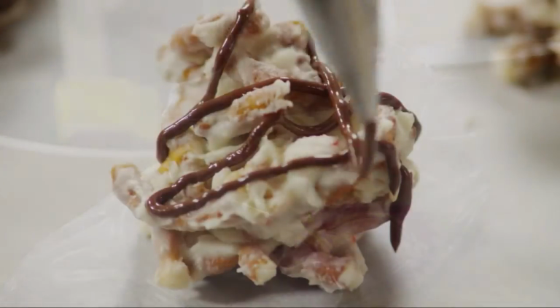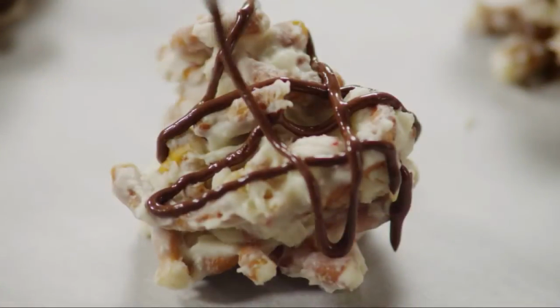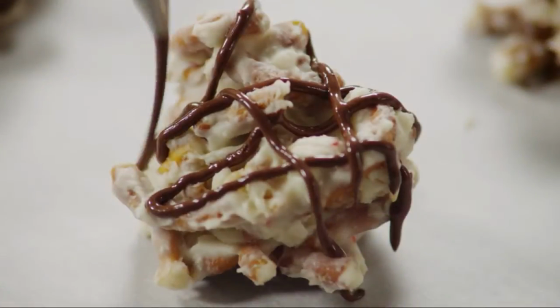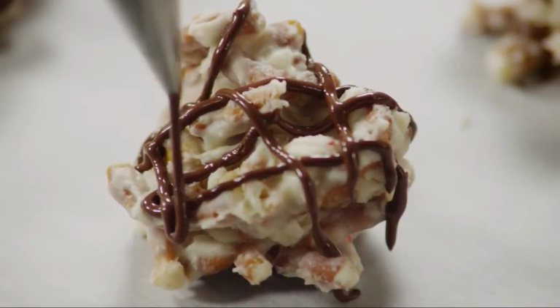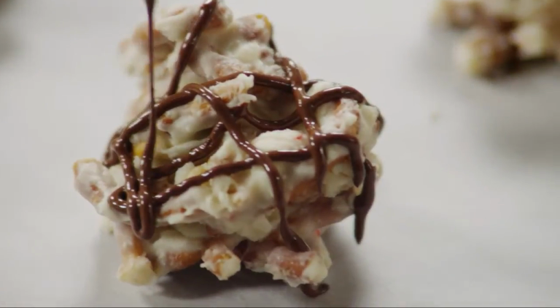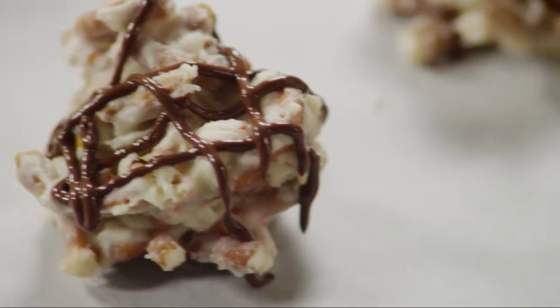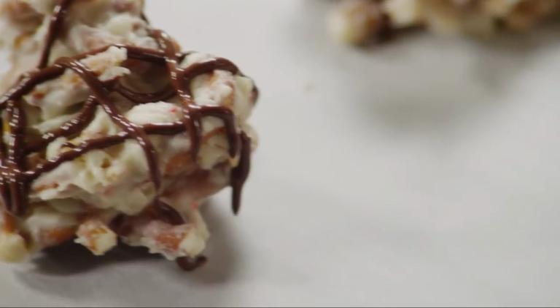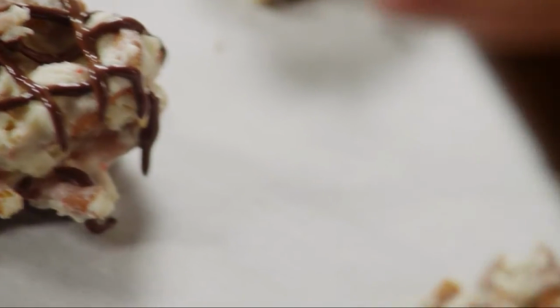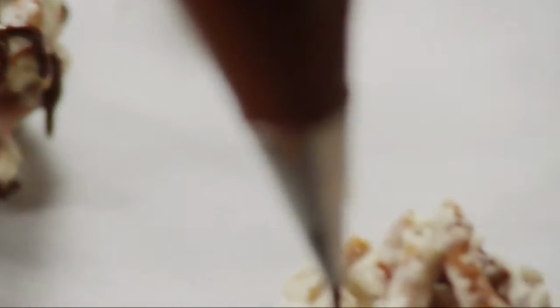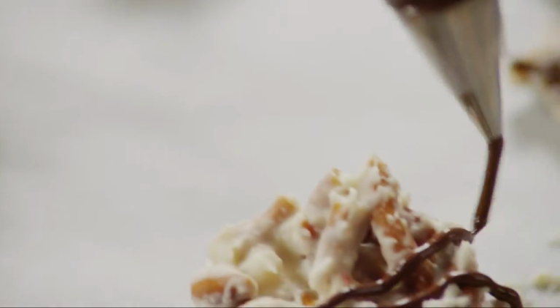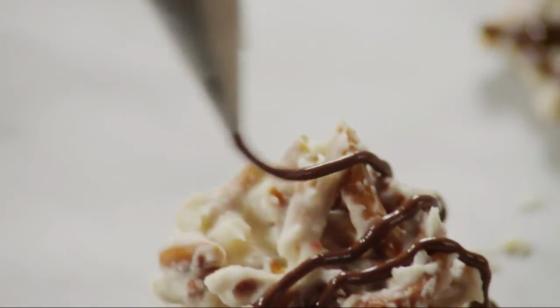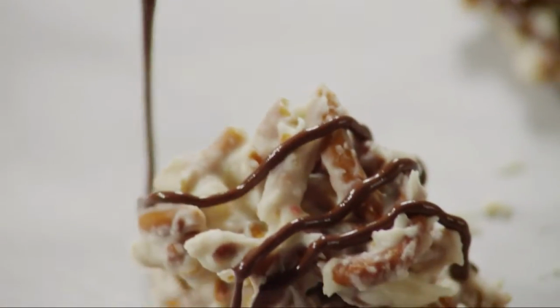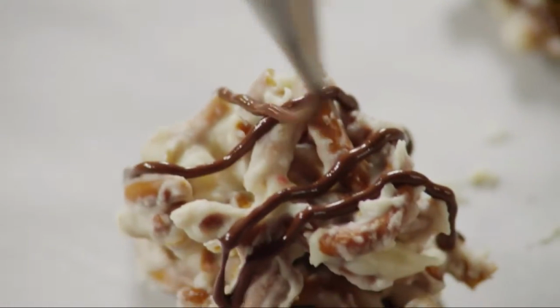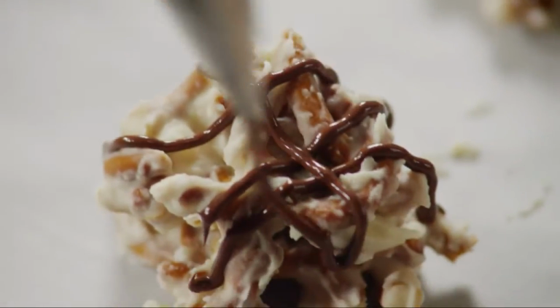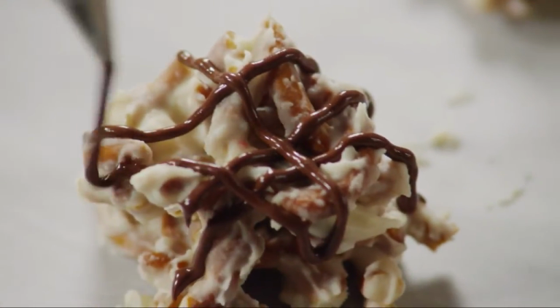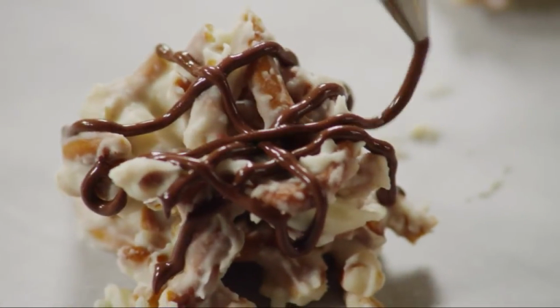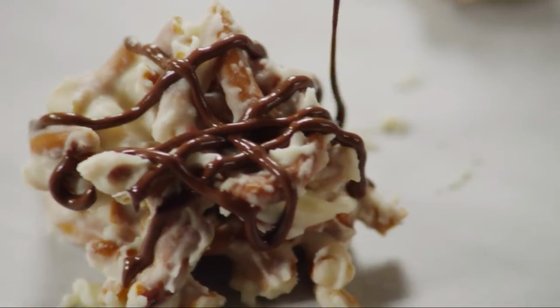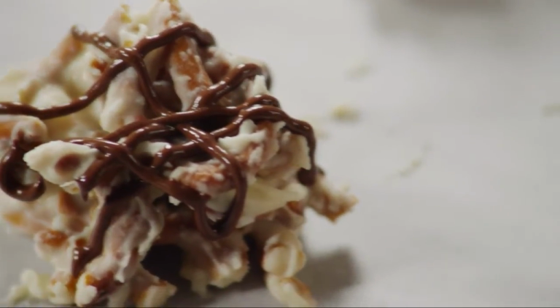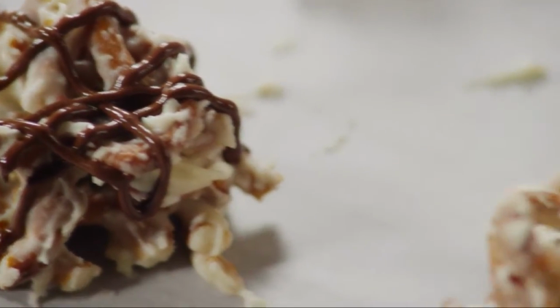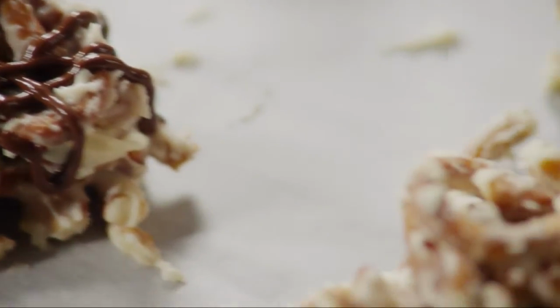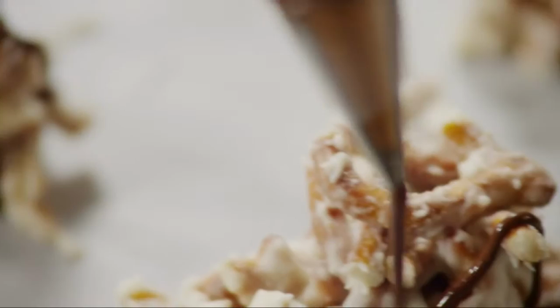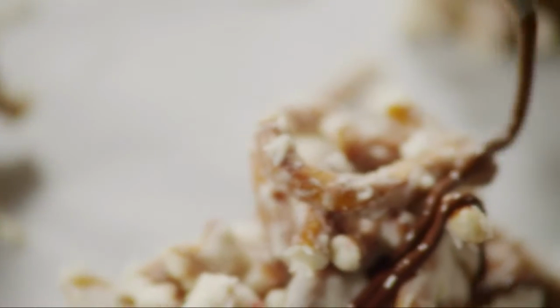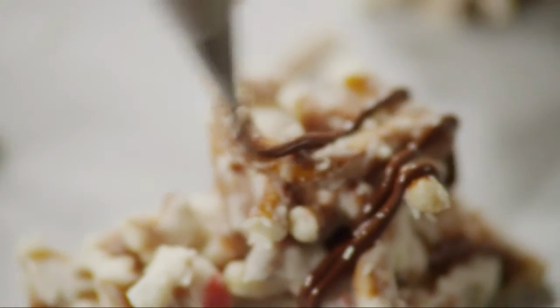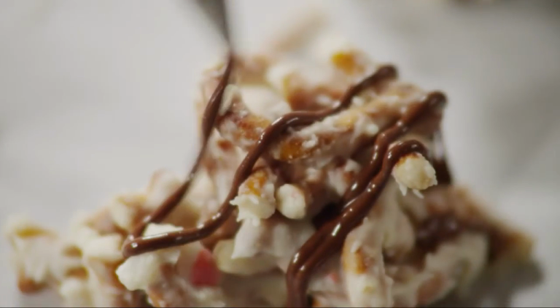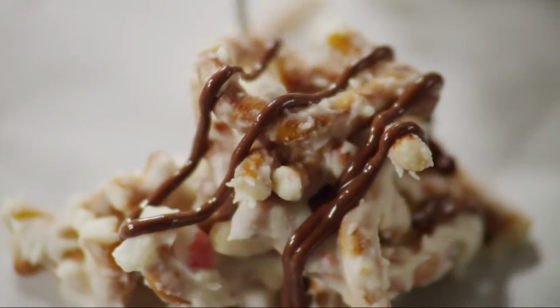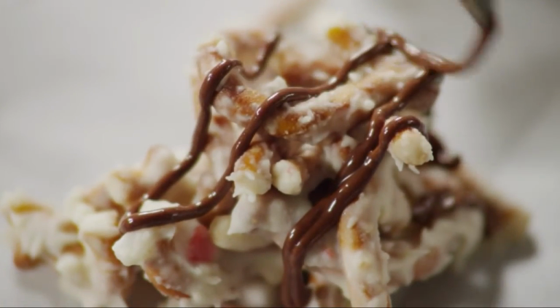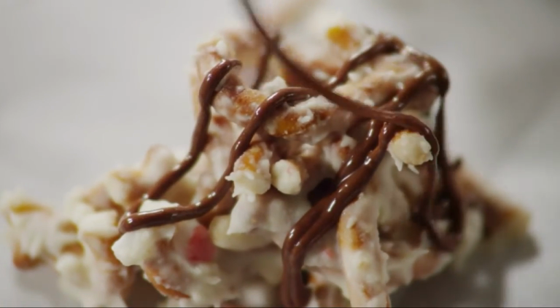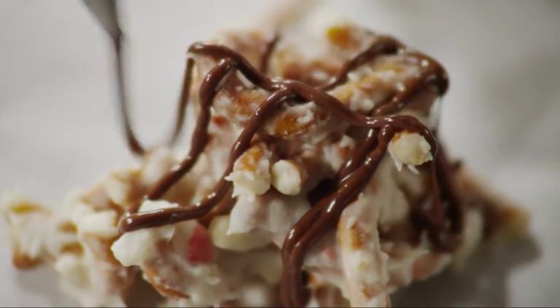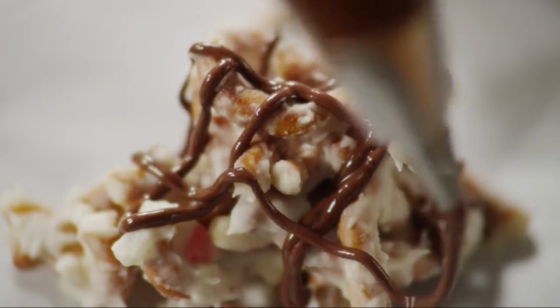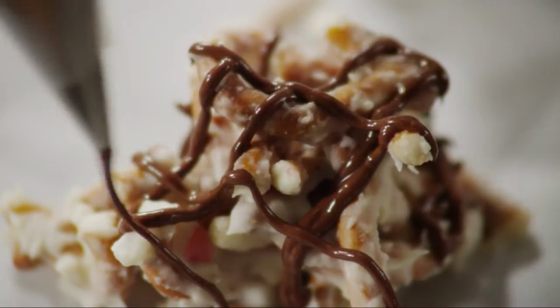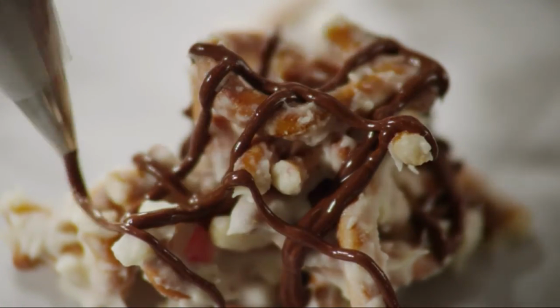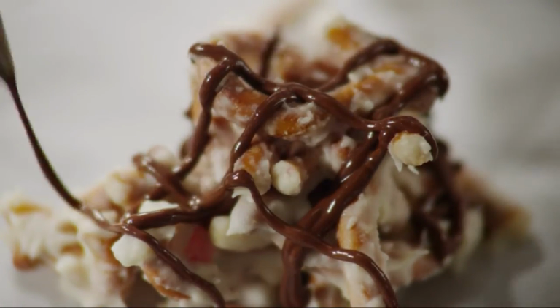Drizzle the dark chocolate over the candies in a design. And if you like, sprinkle on a little bit of additional crushed peppermint candy. Allow the candies to rest at room temperature until they're firm.